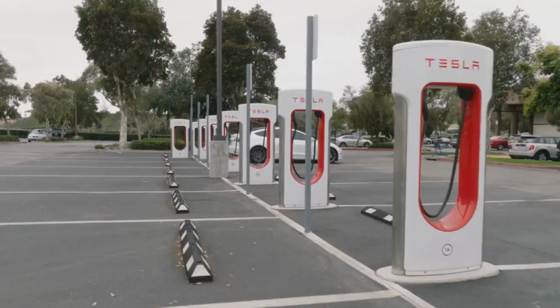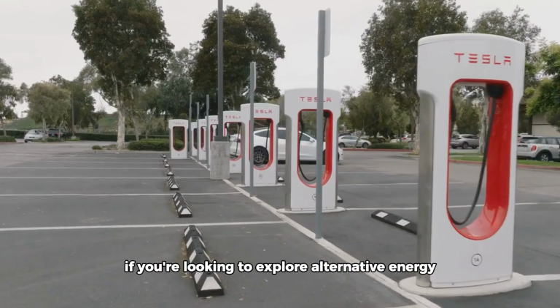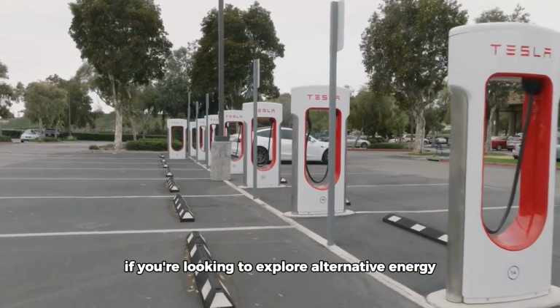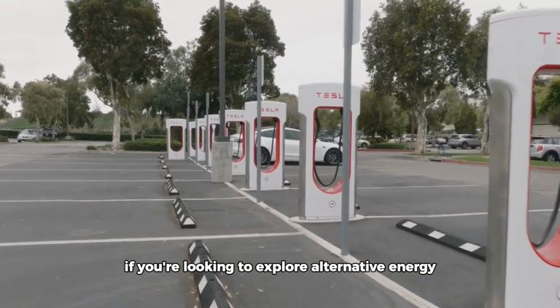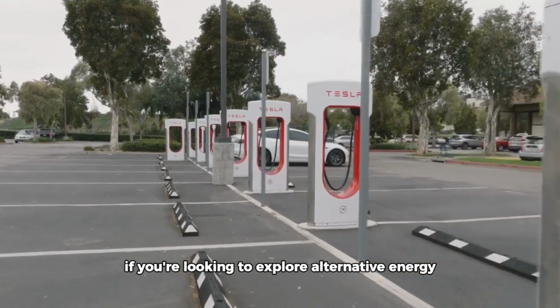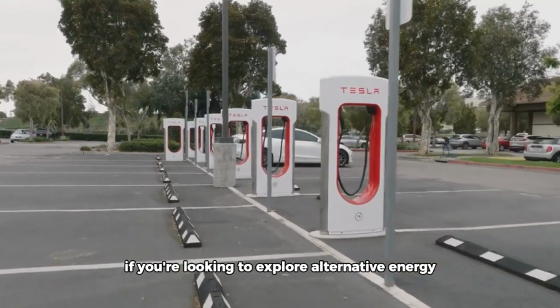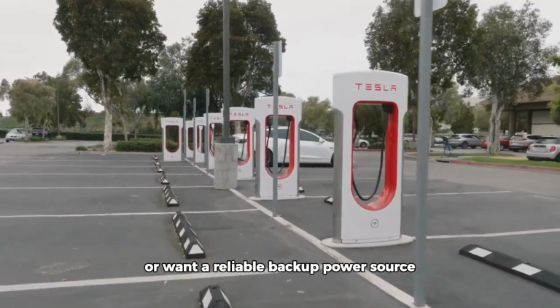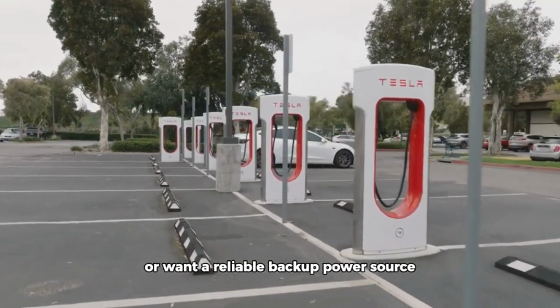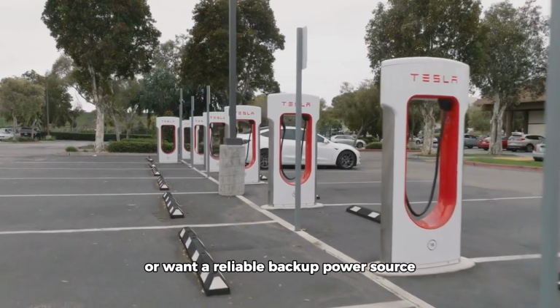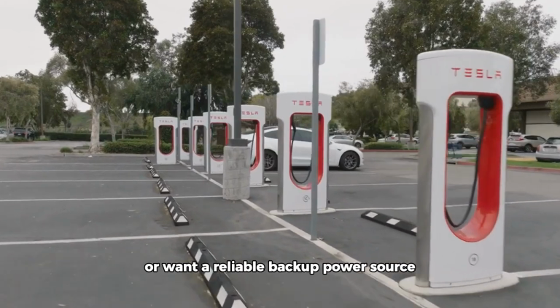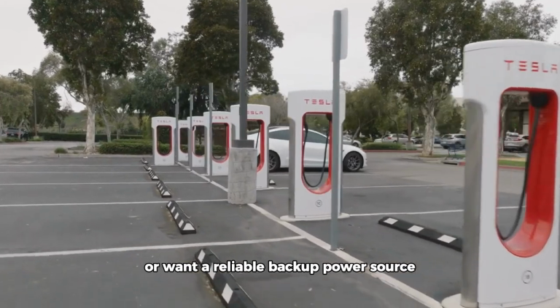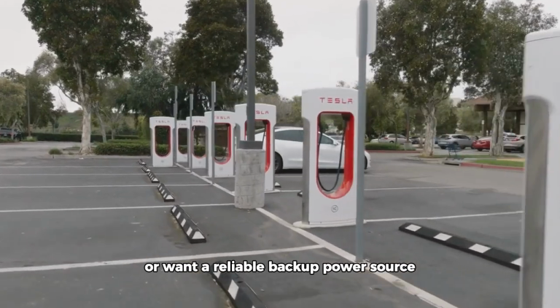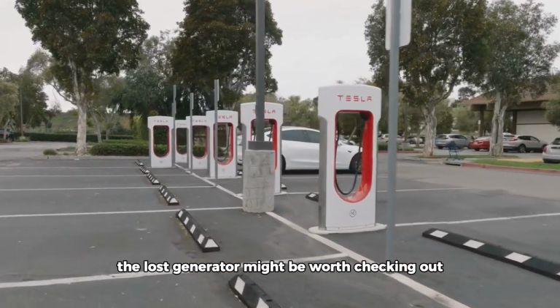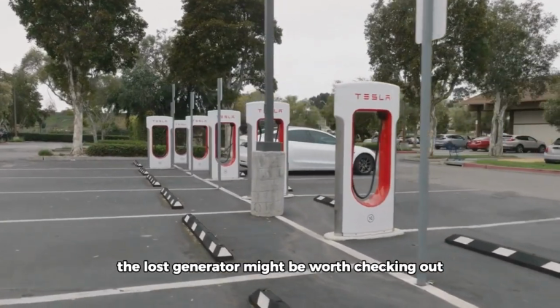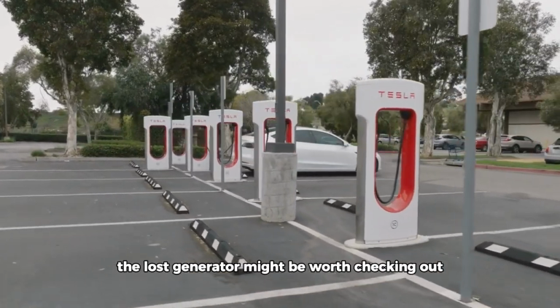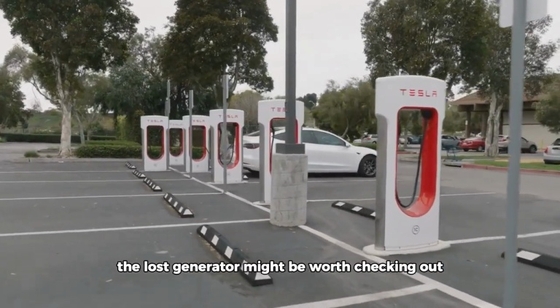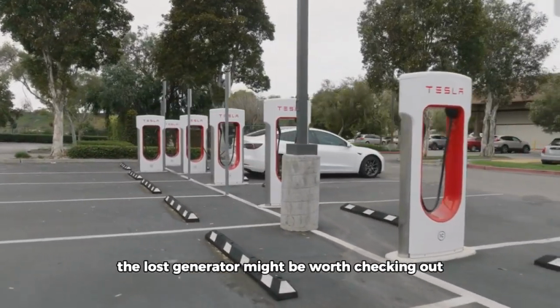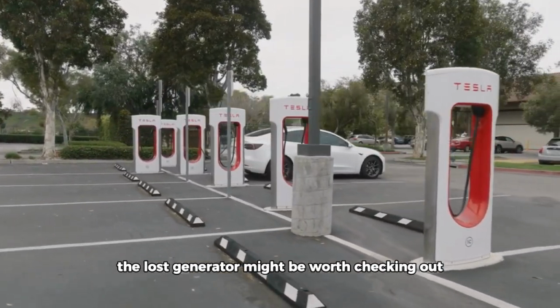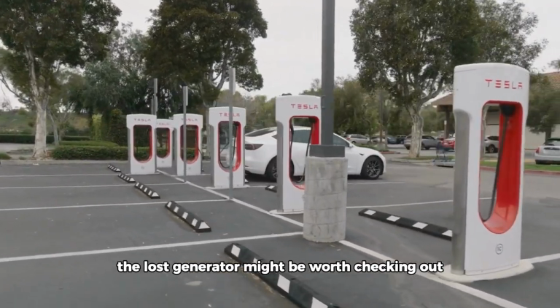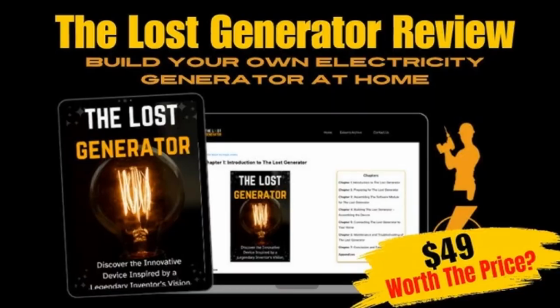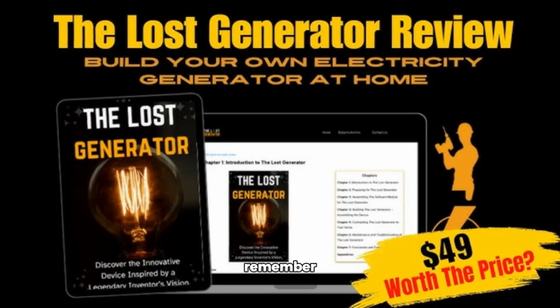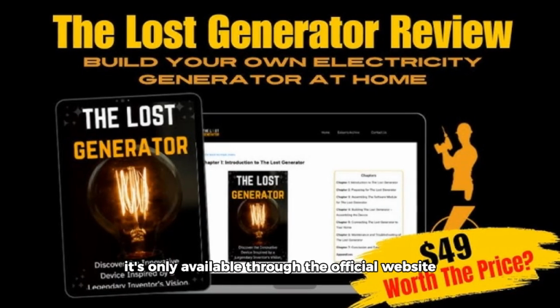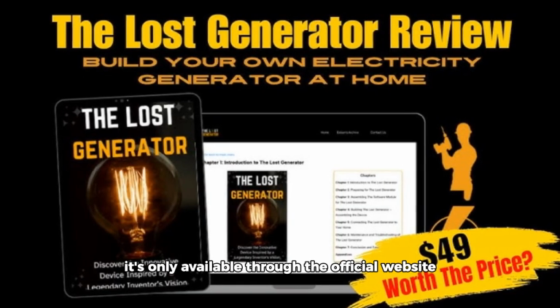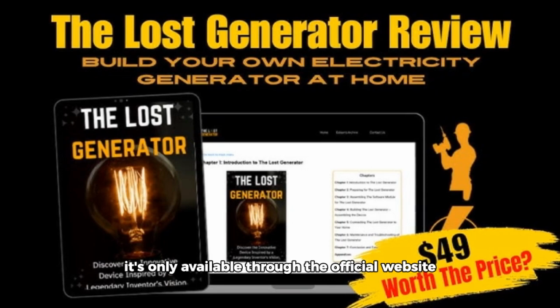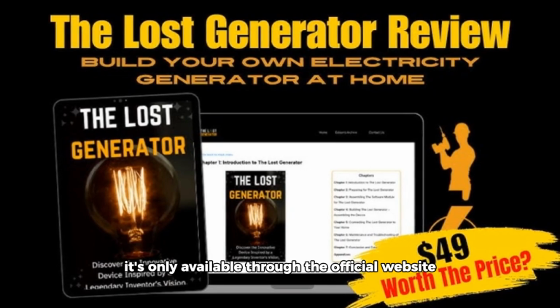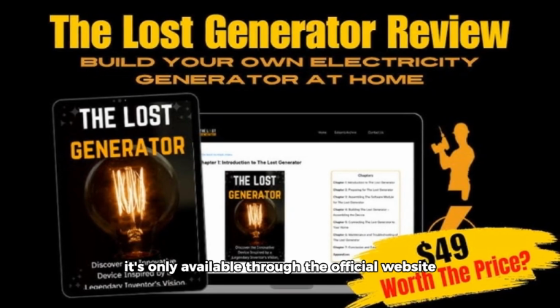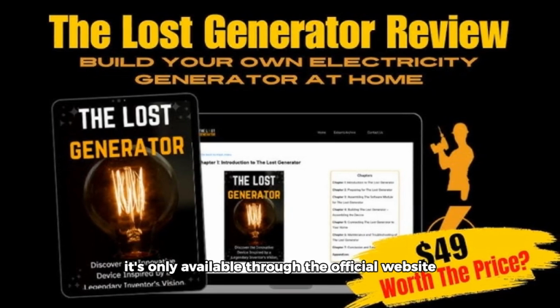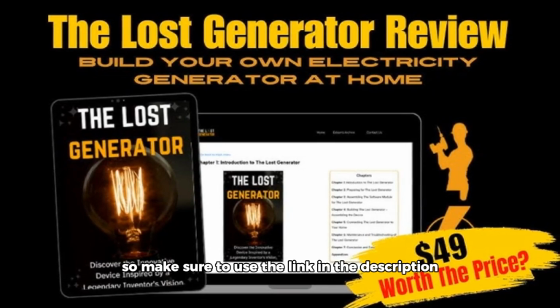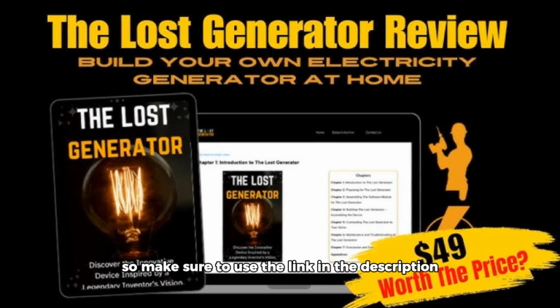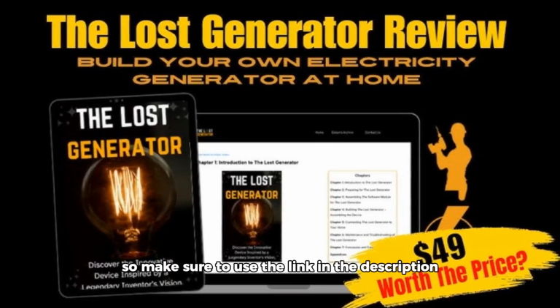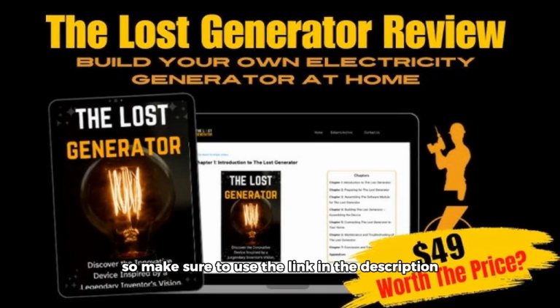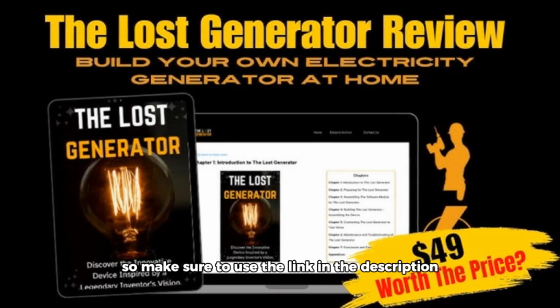If you're looking to explore alternative energy or want a reliable backup power source, the Lost Generator might be worth checking out. Remember, it's only available through the official website, so make sure to use the link in the description.